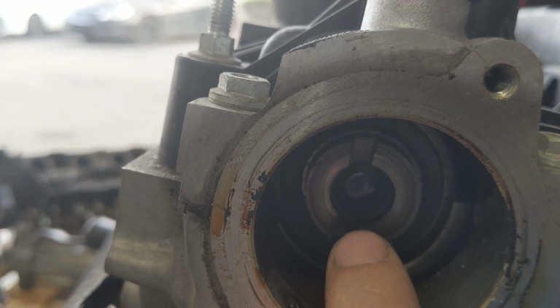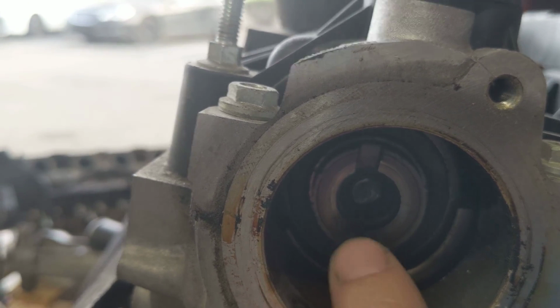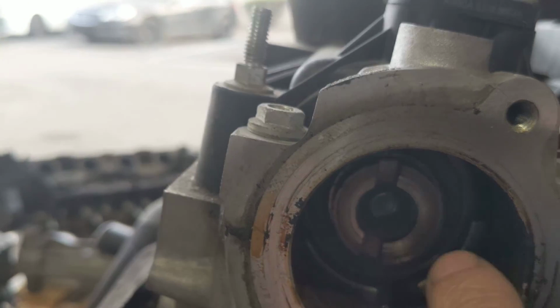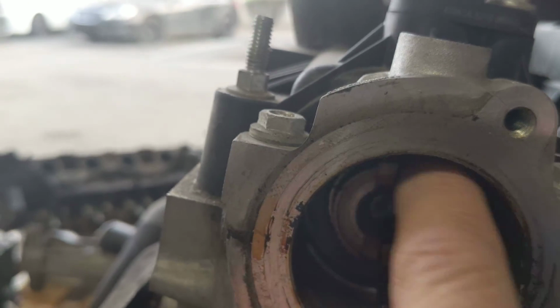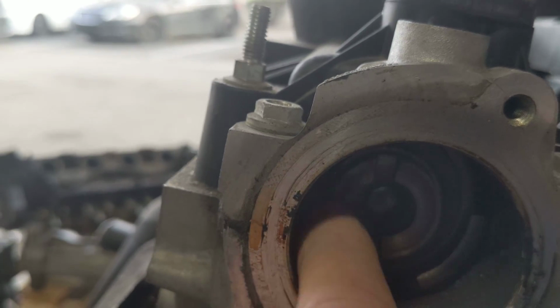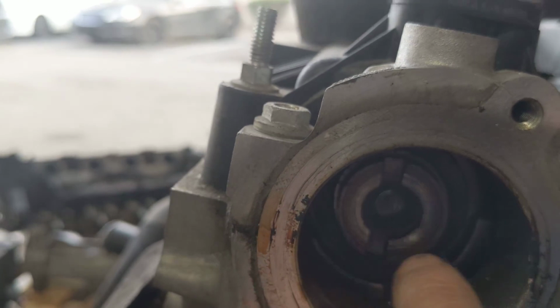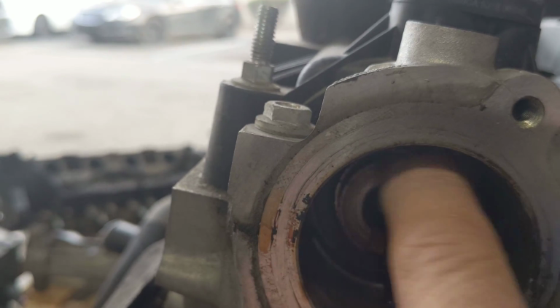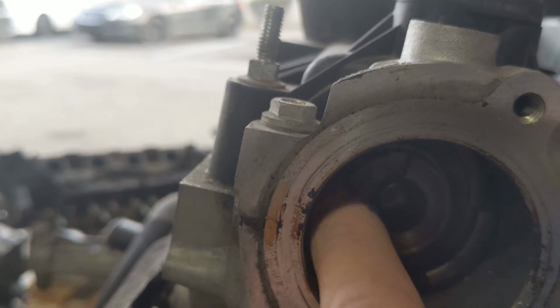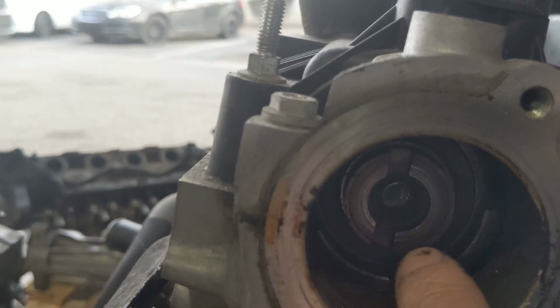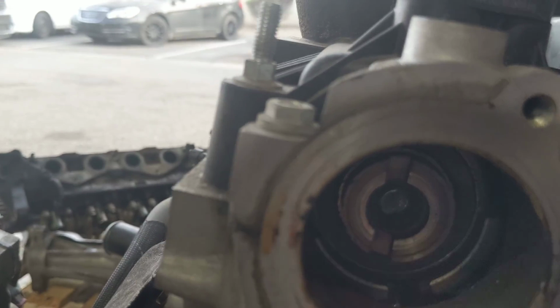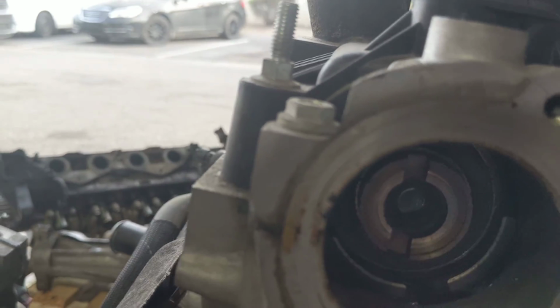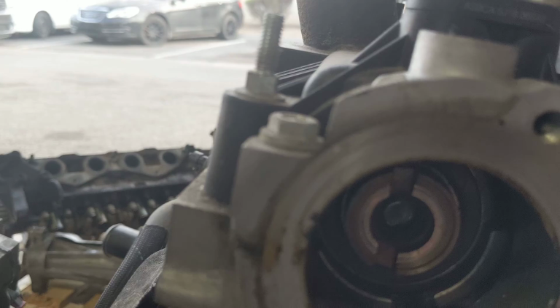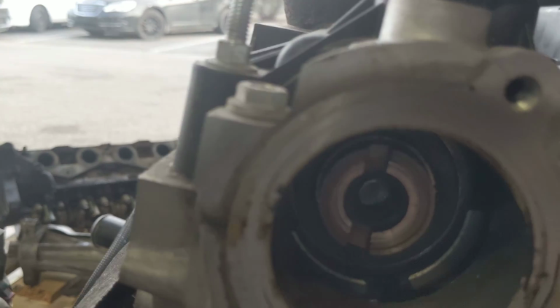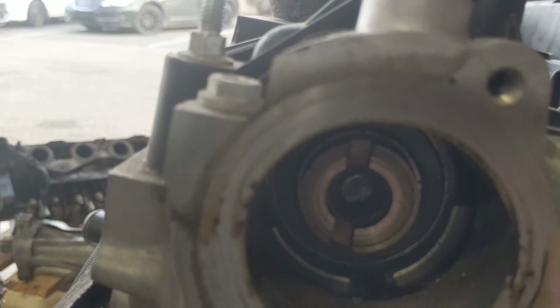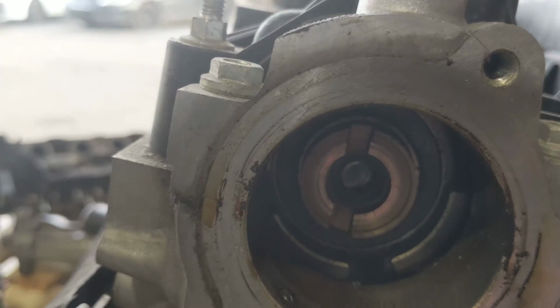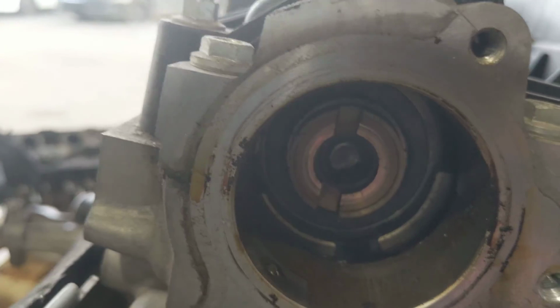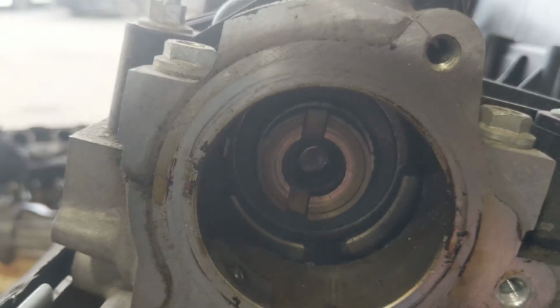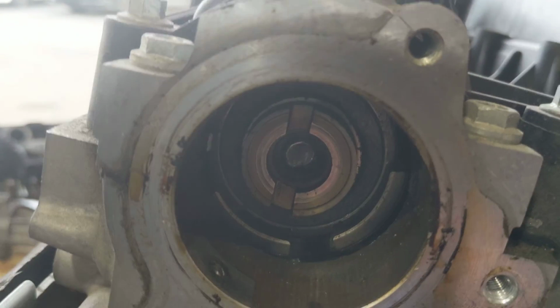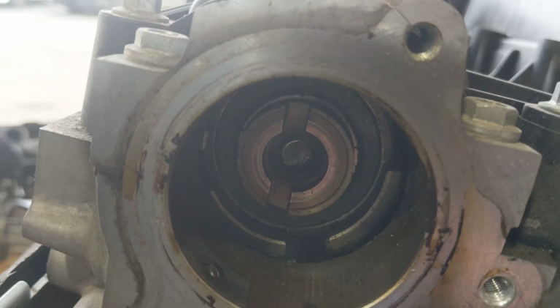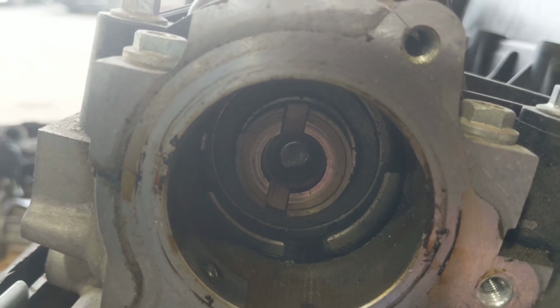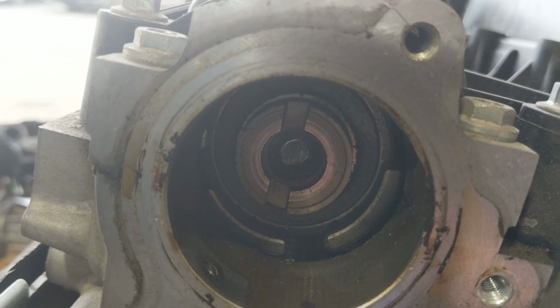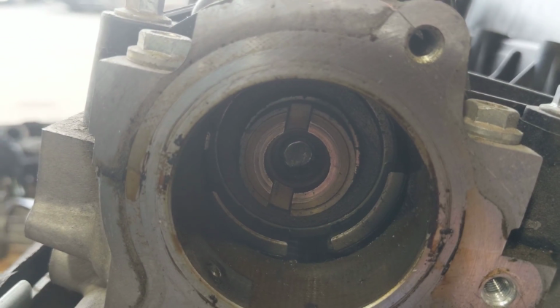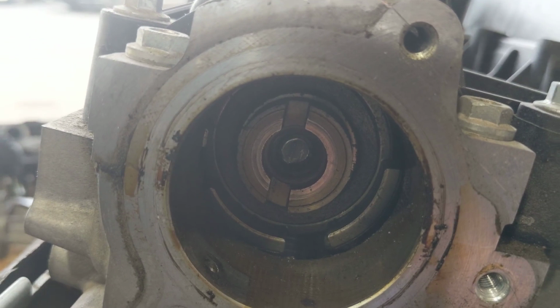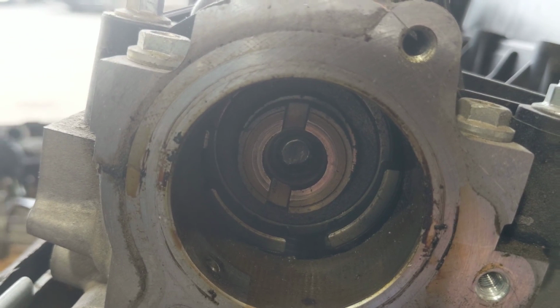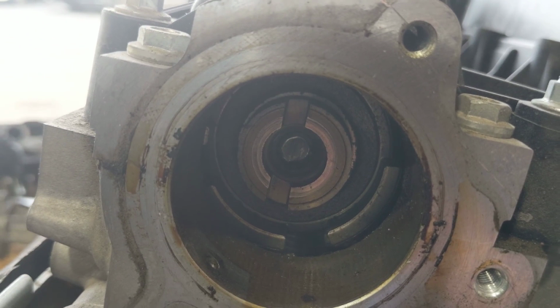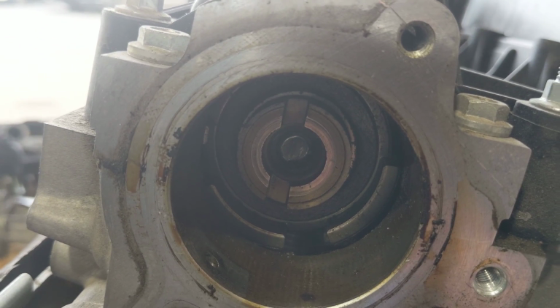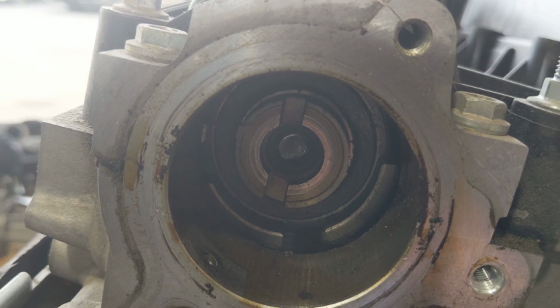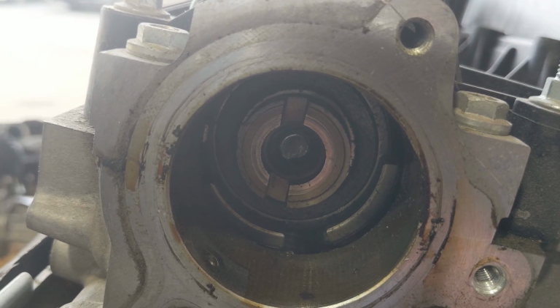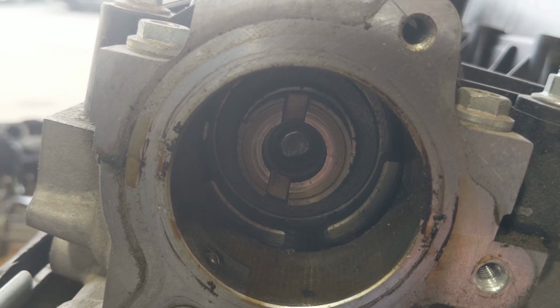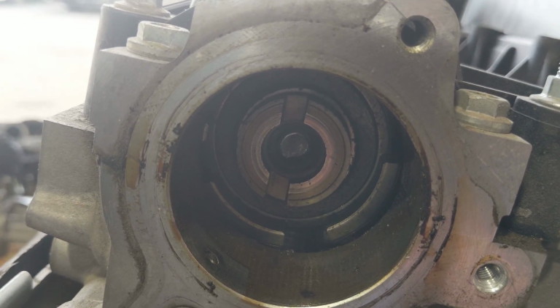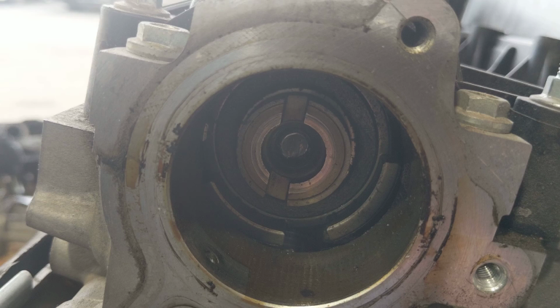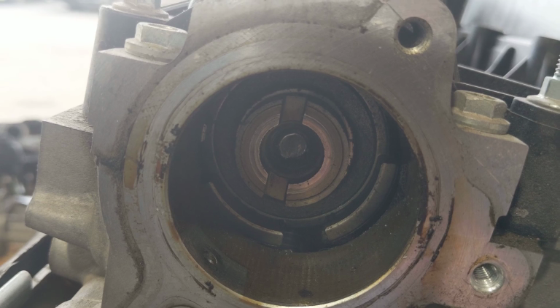There was actually a bunch of metal shavings all in through here and all in through the motor. And the motor was making noise, so we actually ended up selling them a used engine.